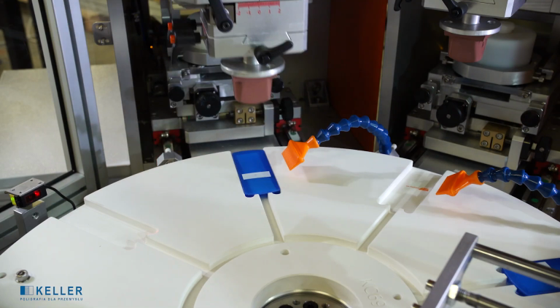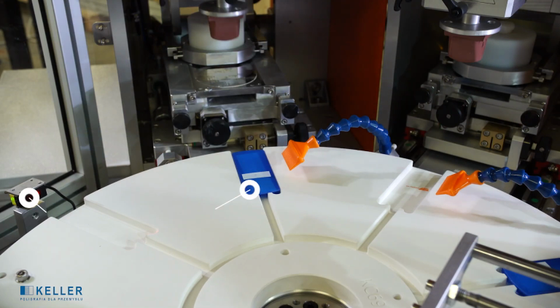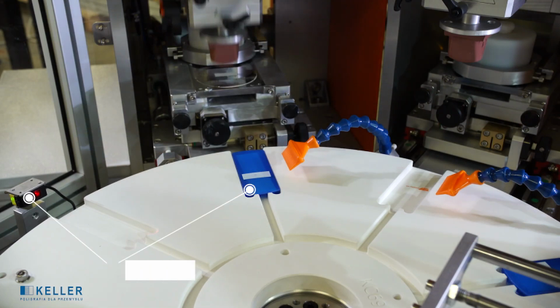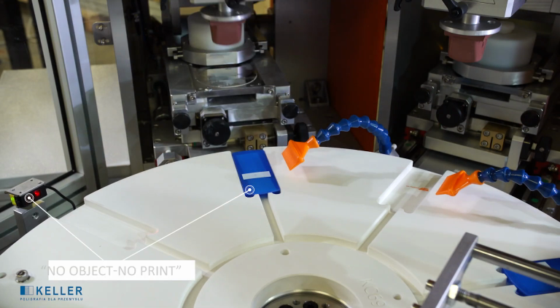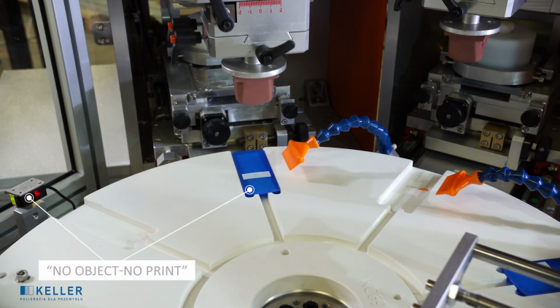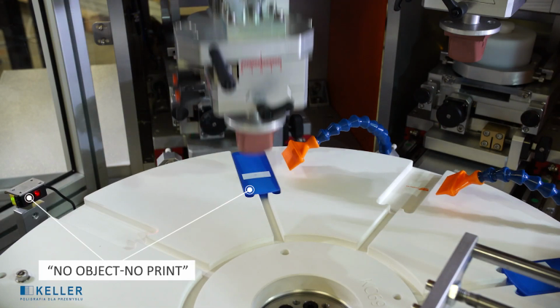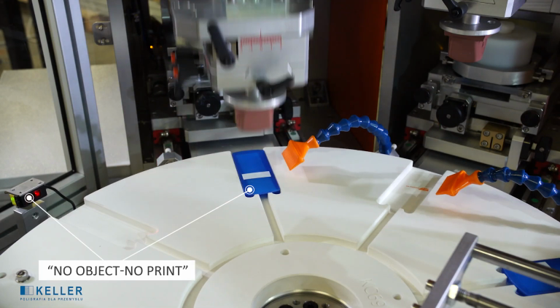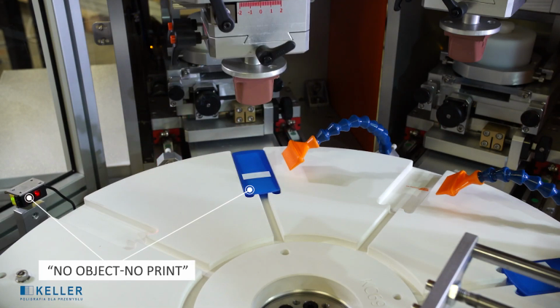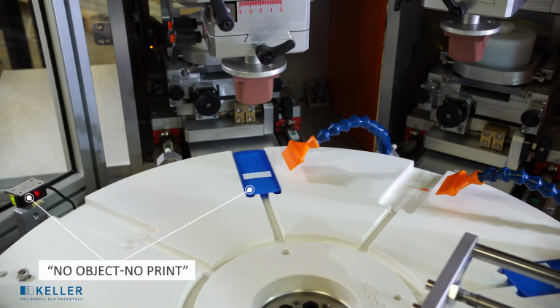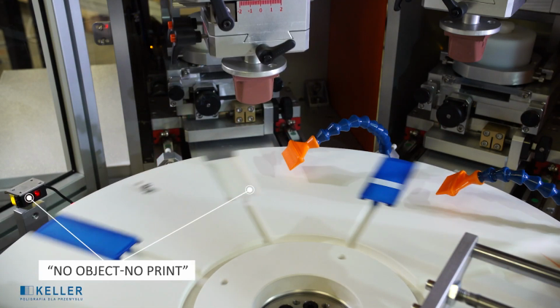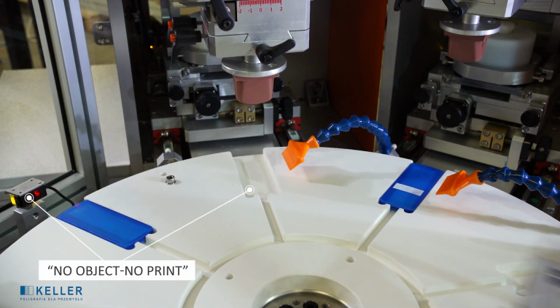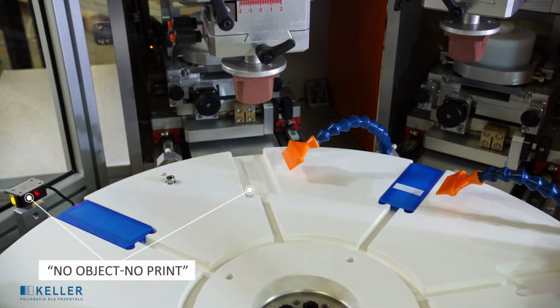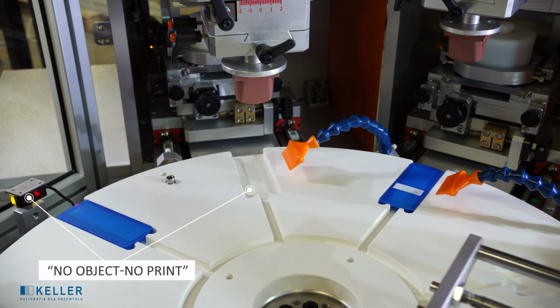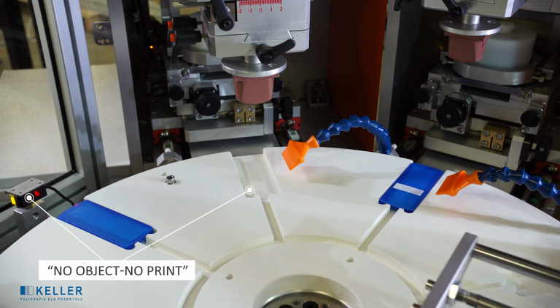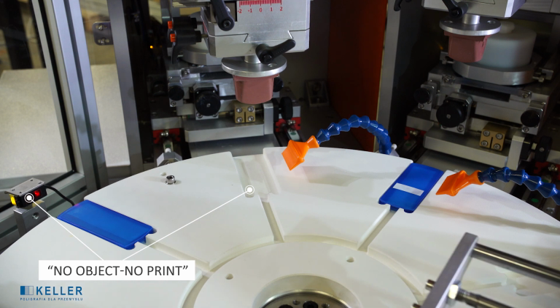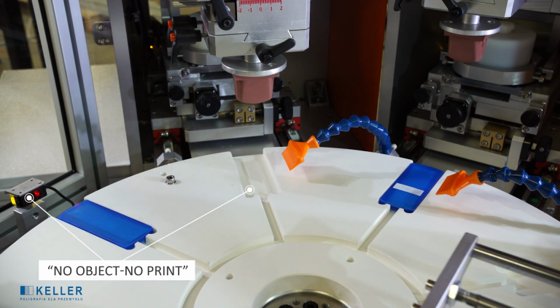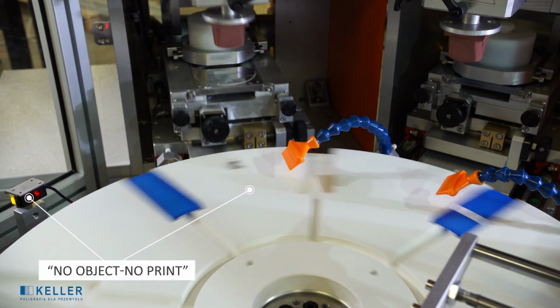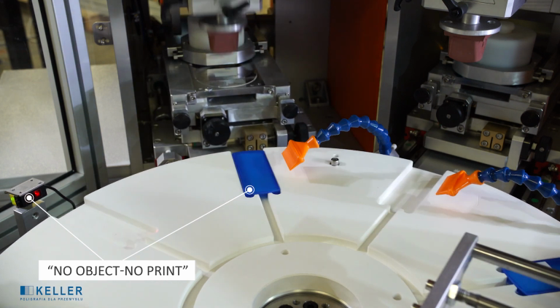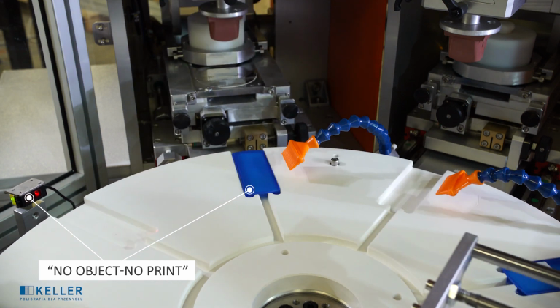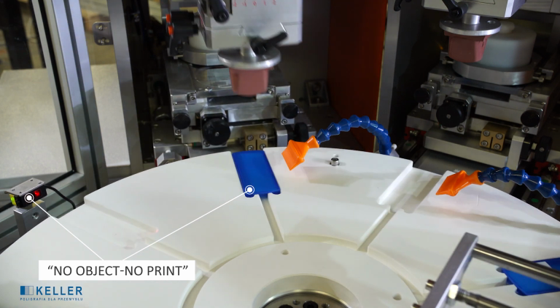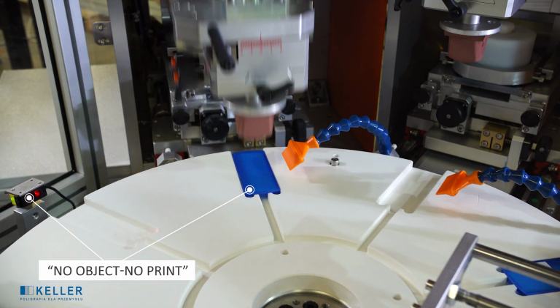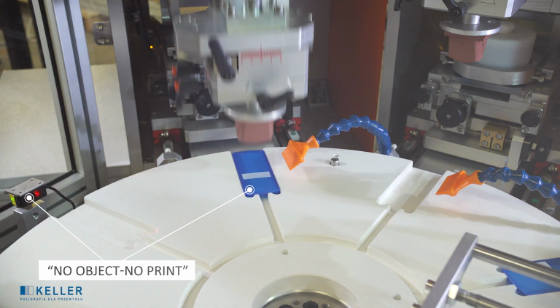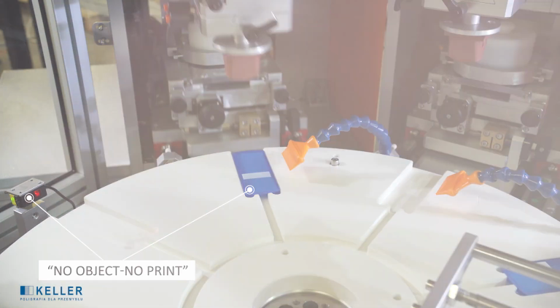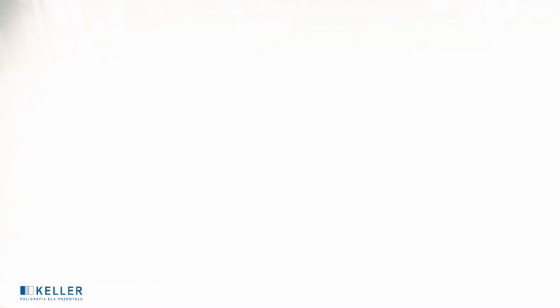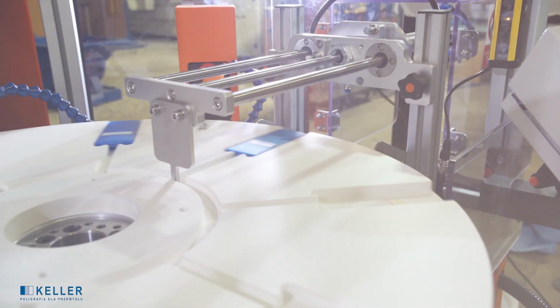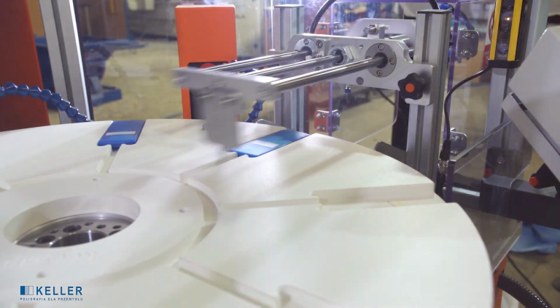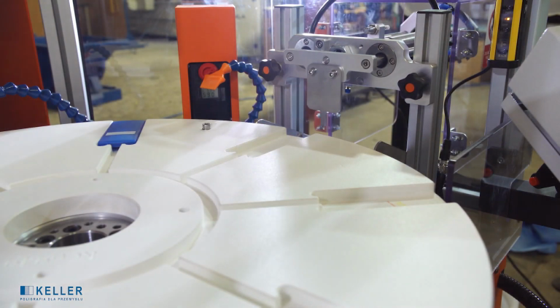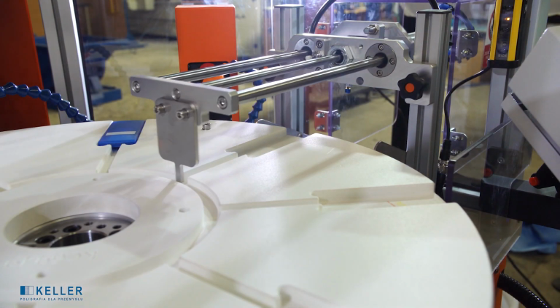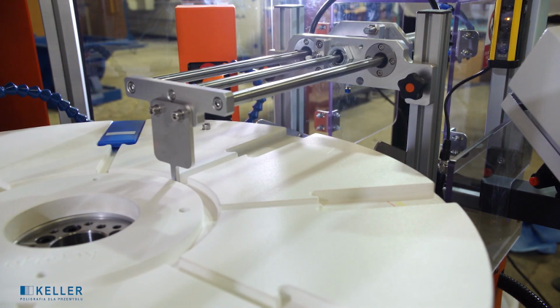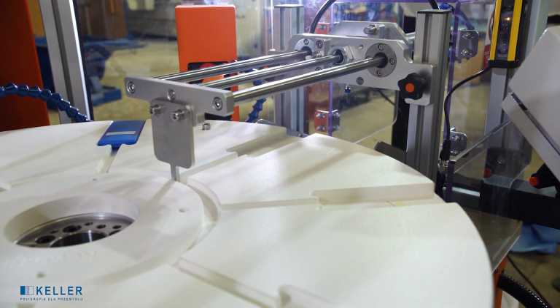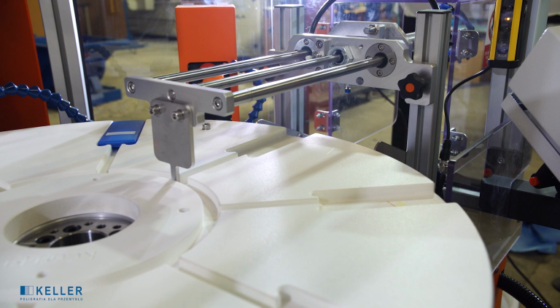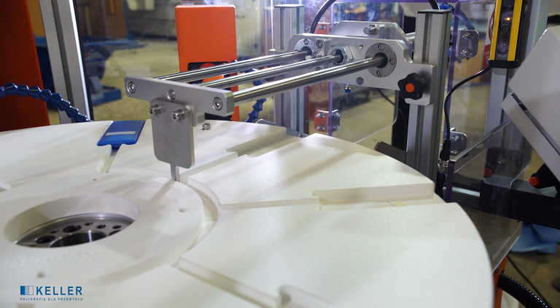System: No Object, No Print. Automatic unloading of details.